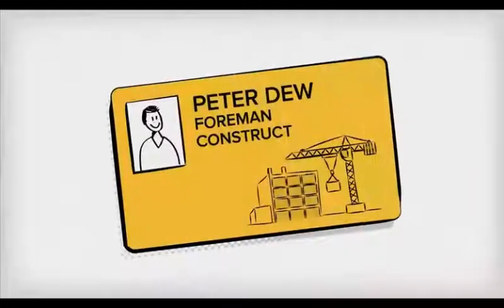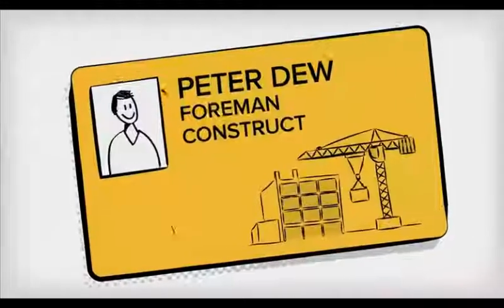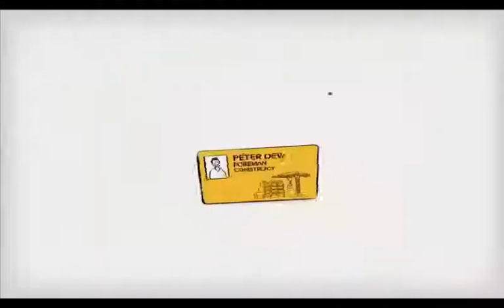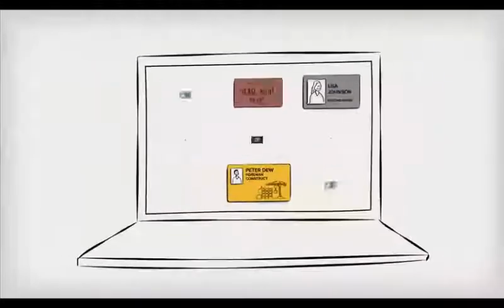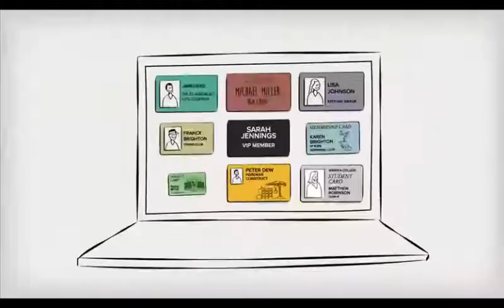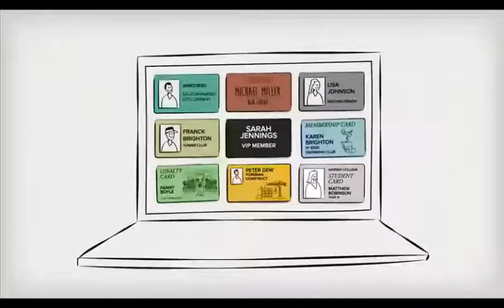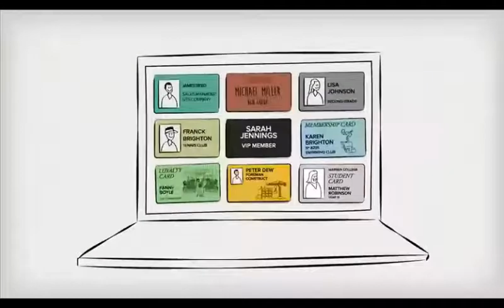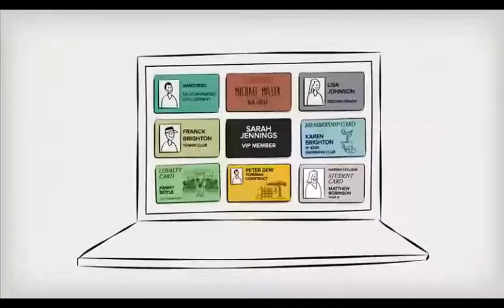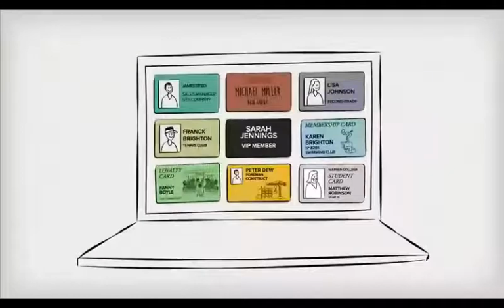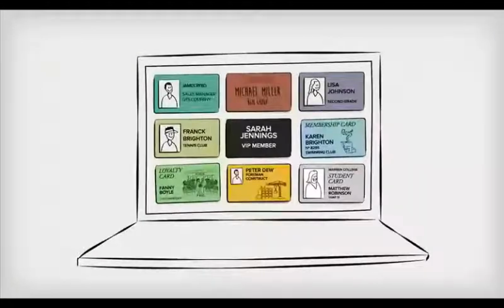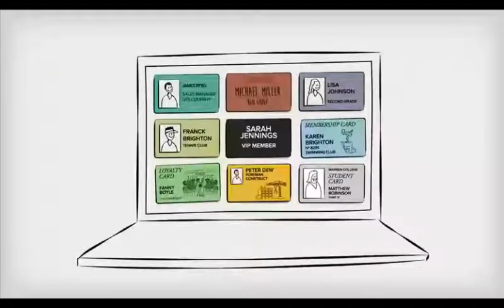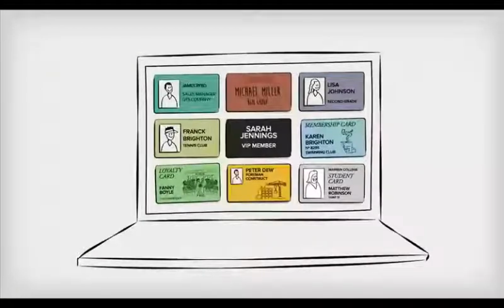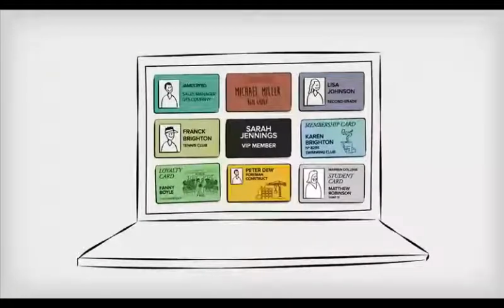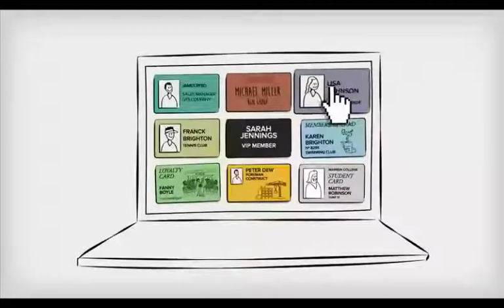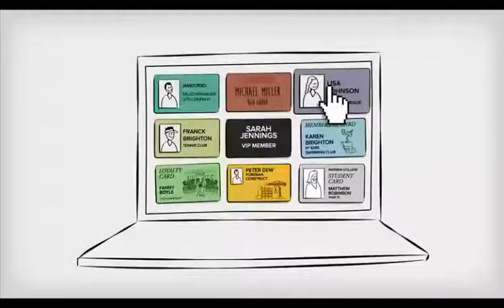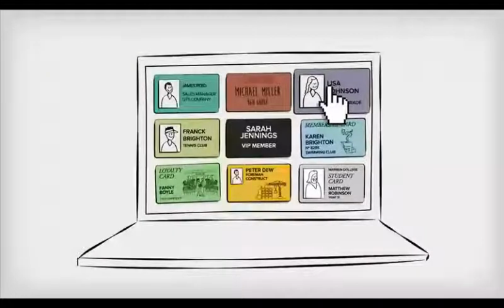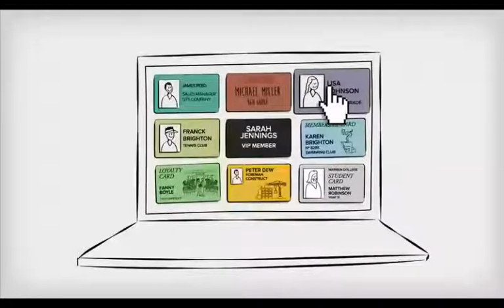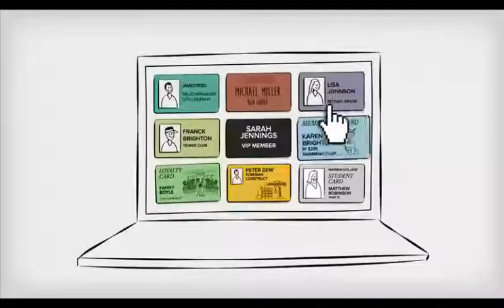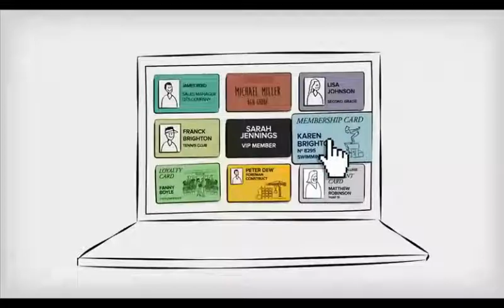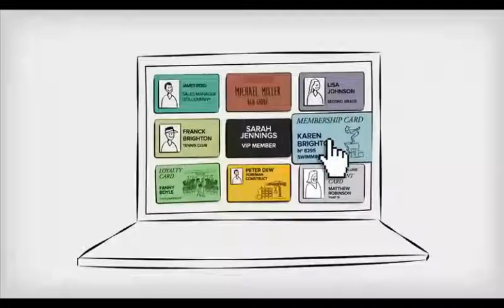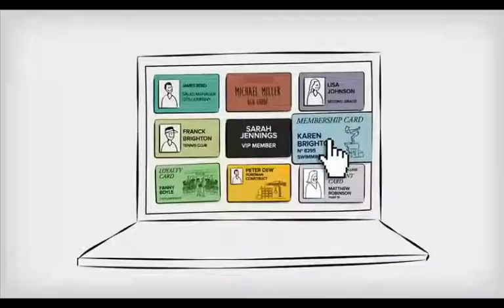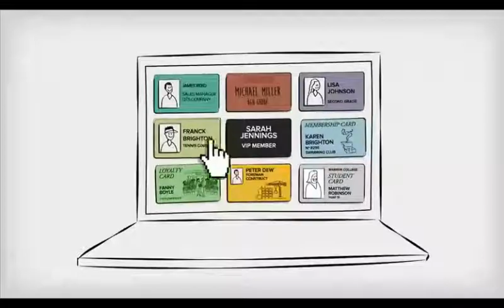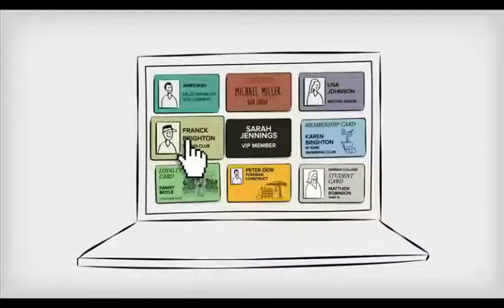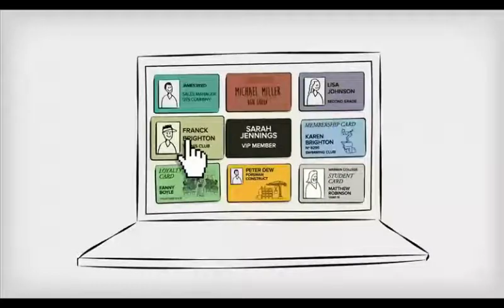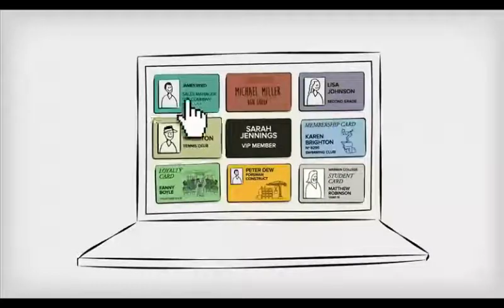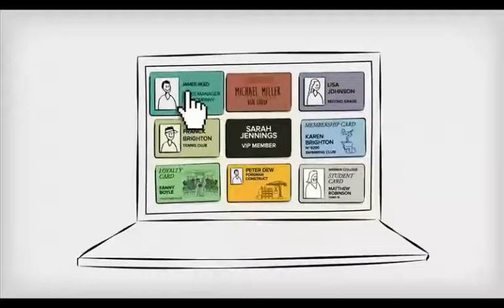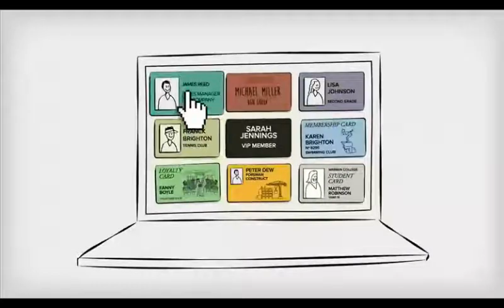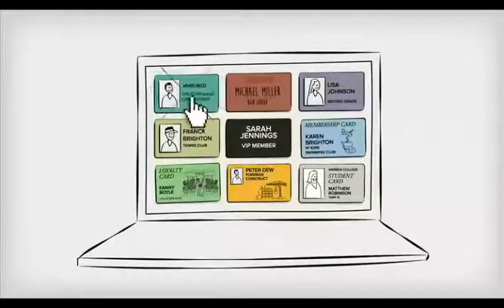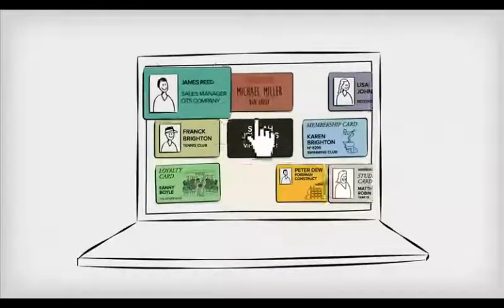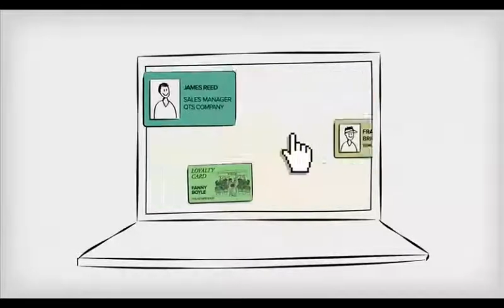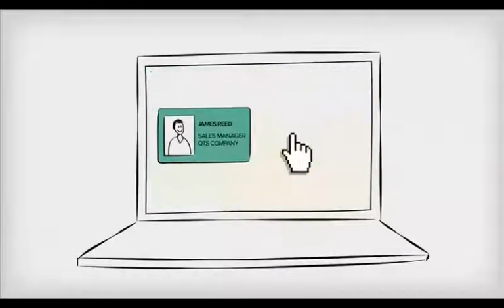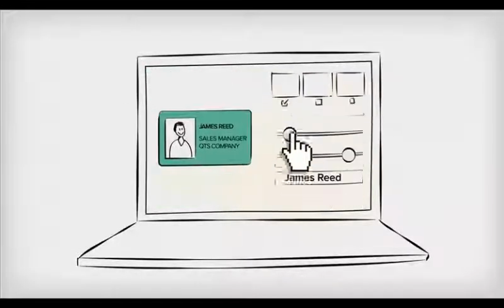With Badgie, print all these types of cards yourself, quickly and easily. Choose your badge template from the wide selection in our online card template library.